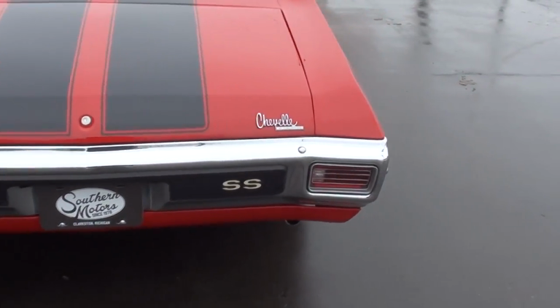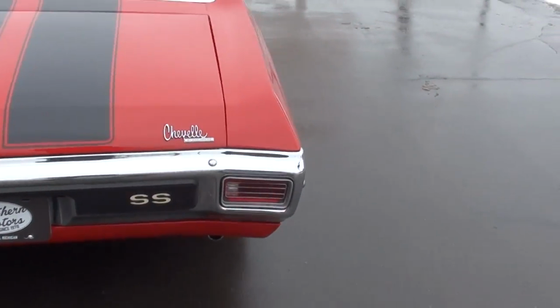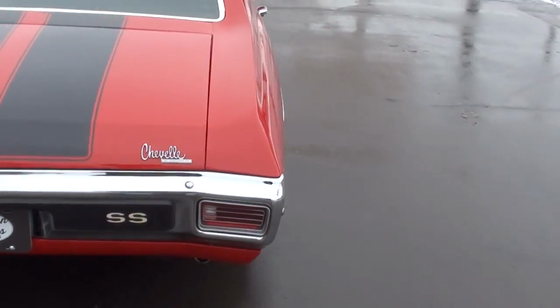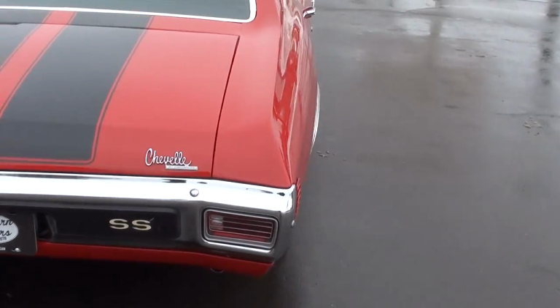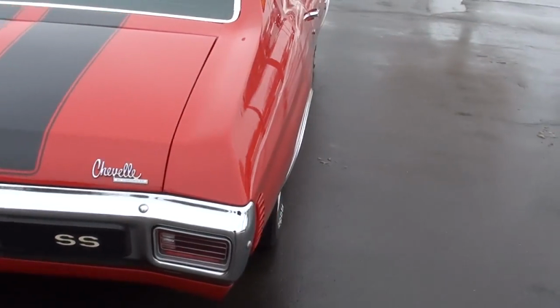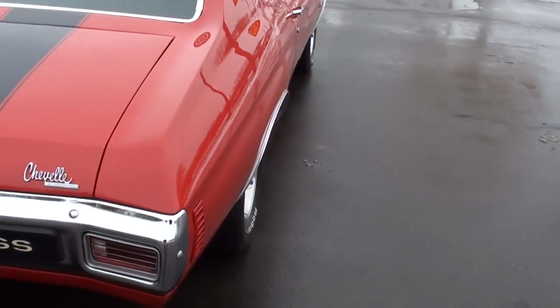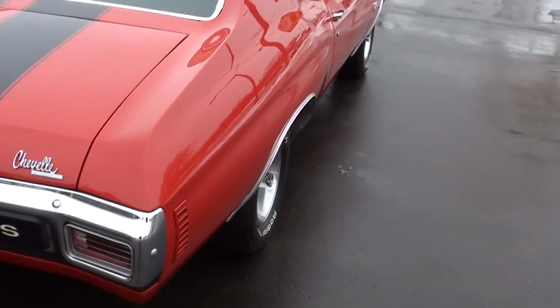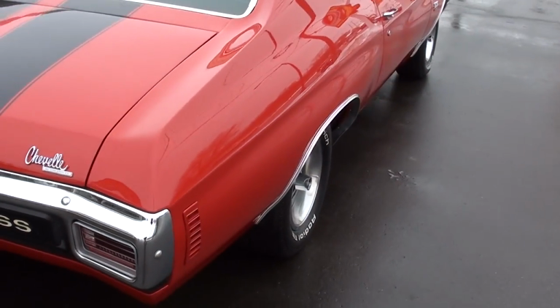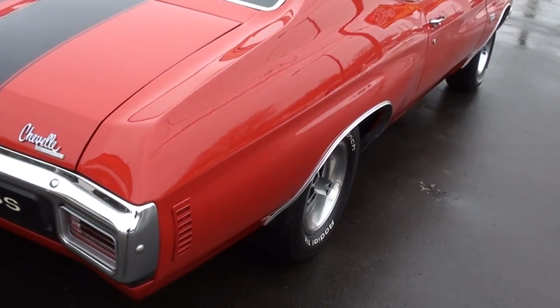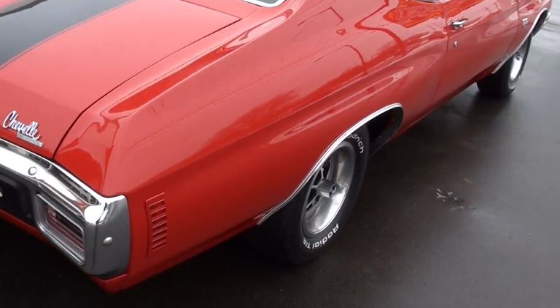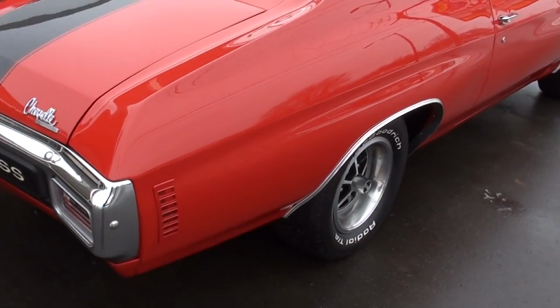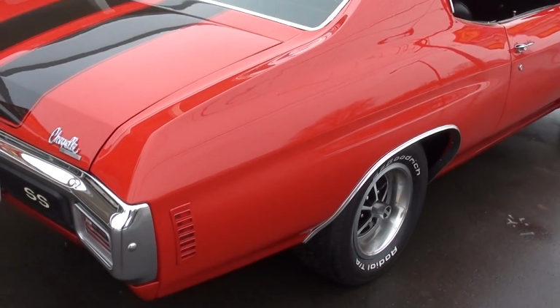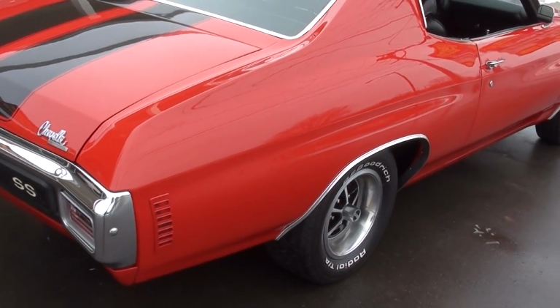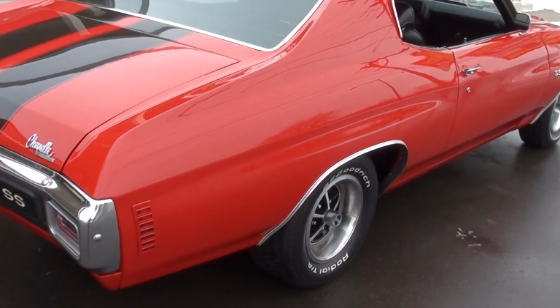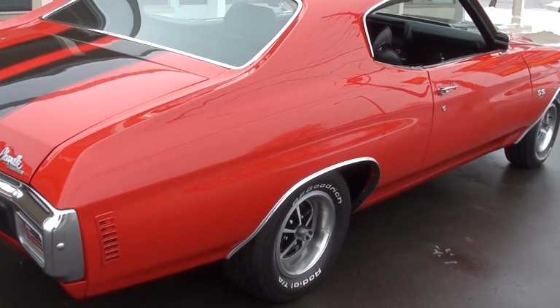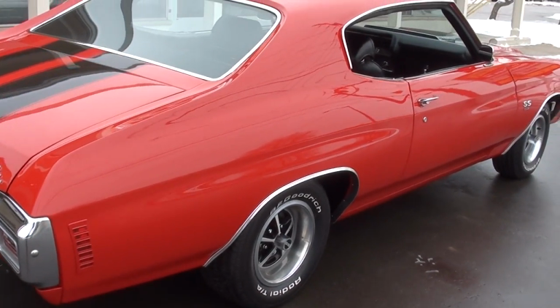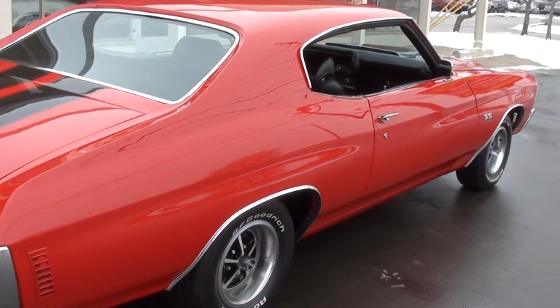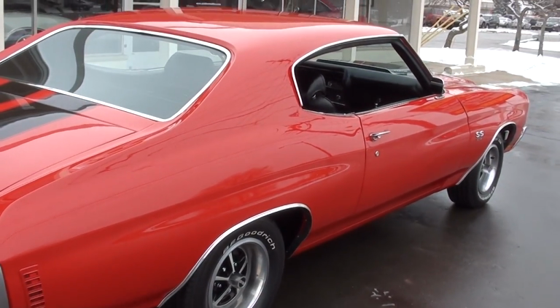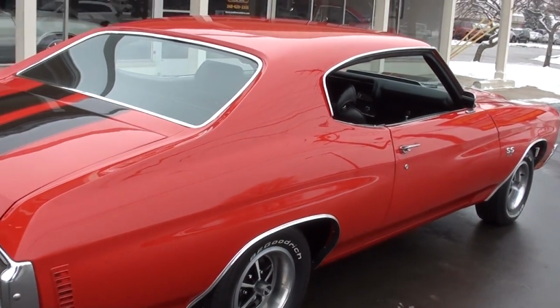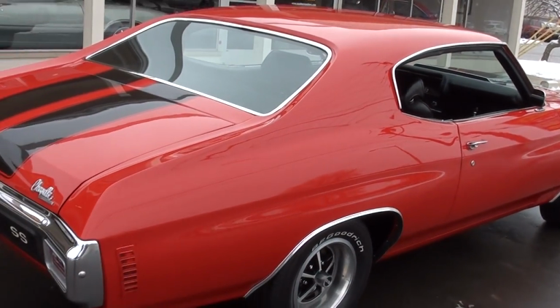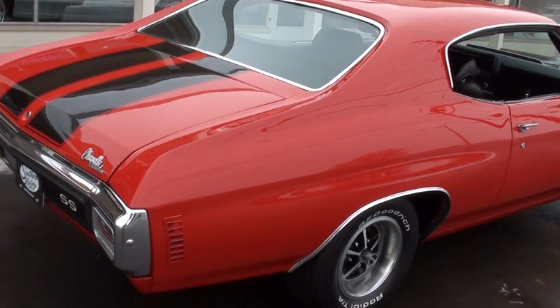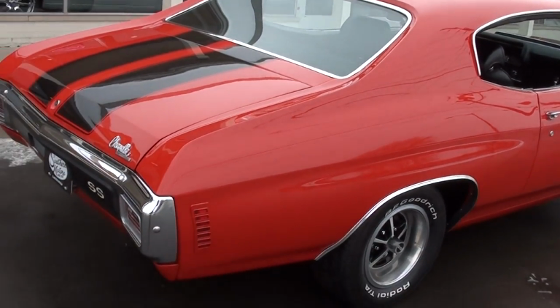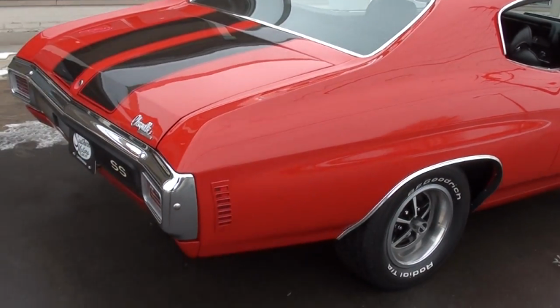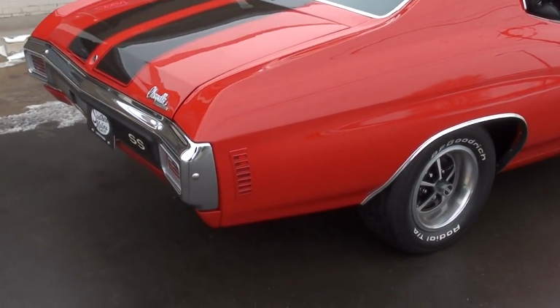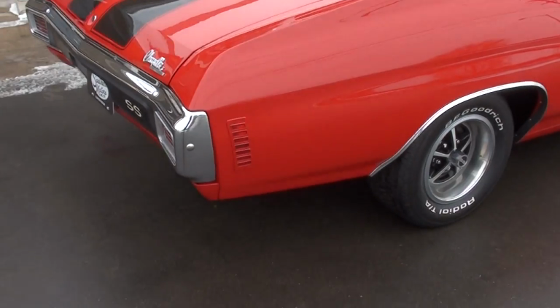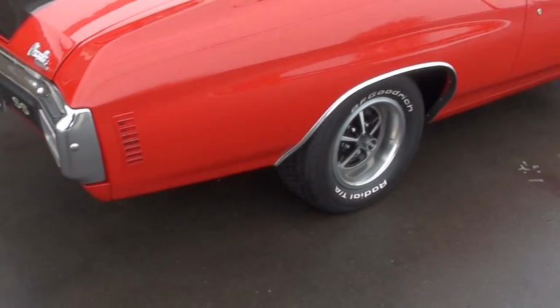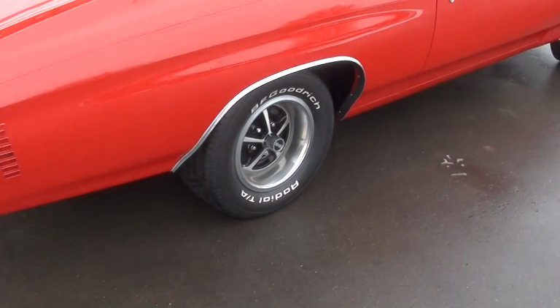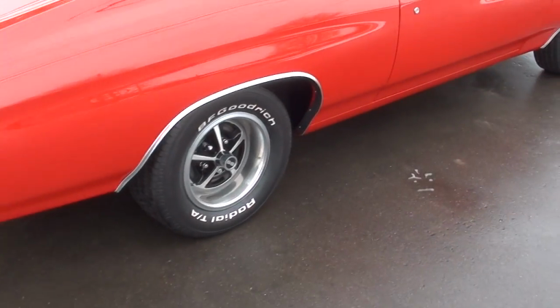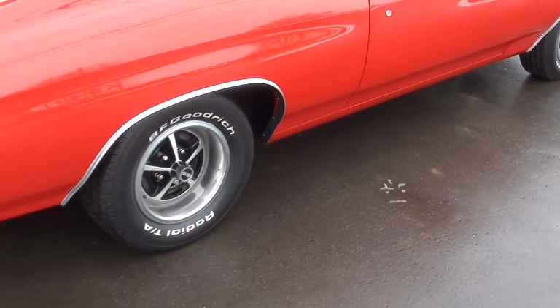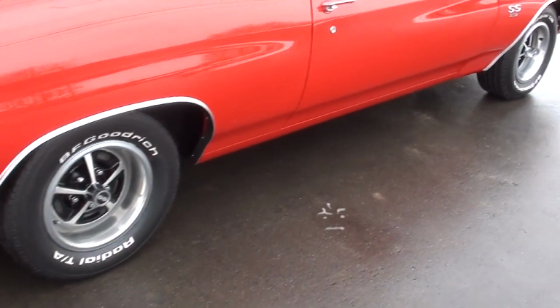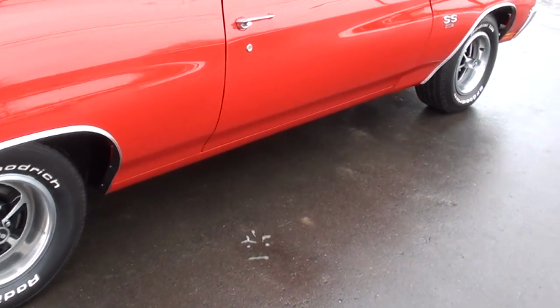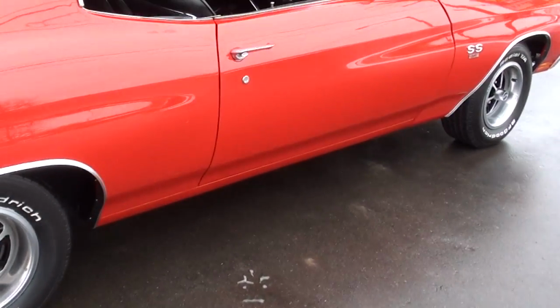Bought a couple of these 70s from him. It's got the correct SS Rally wheels on it with BF Goodrich Radial TAs all the way around it, and it's new.